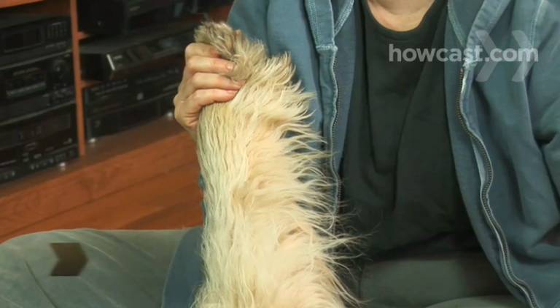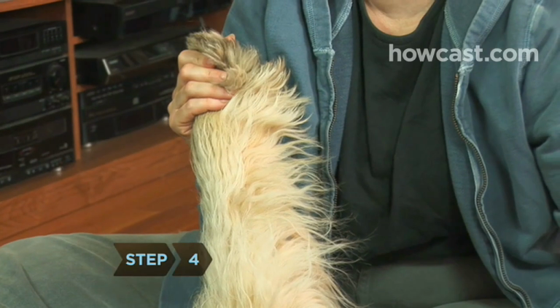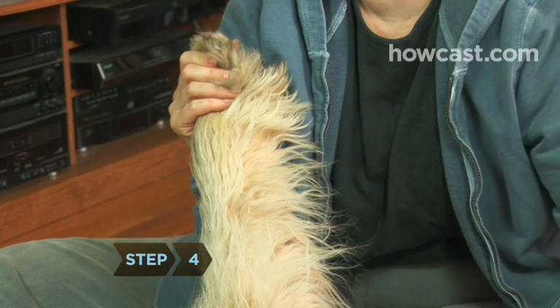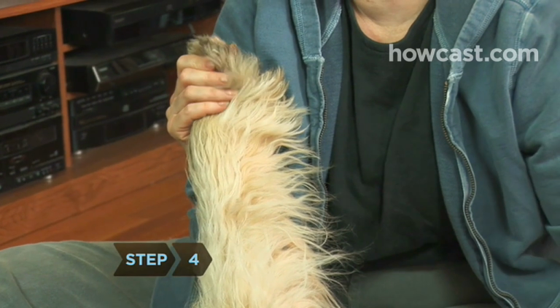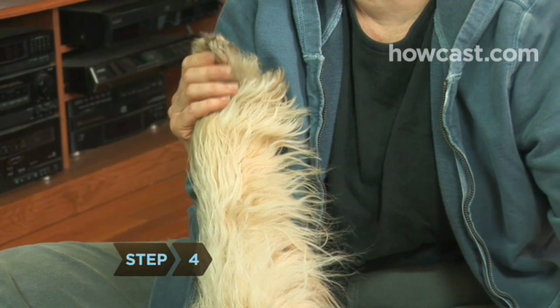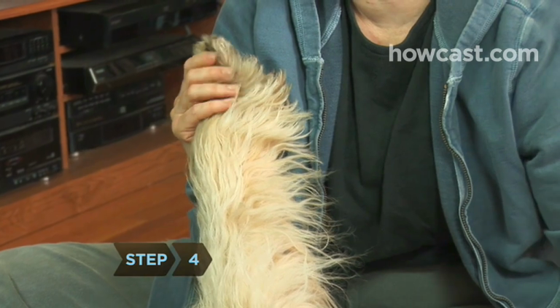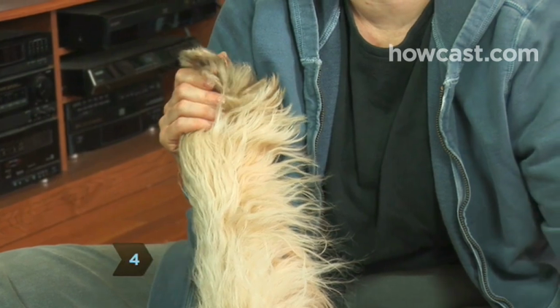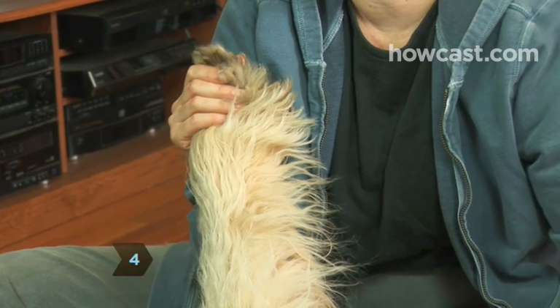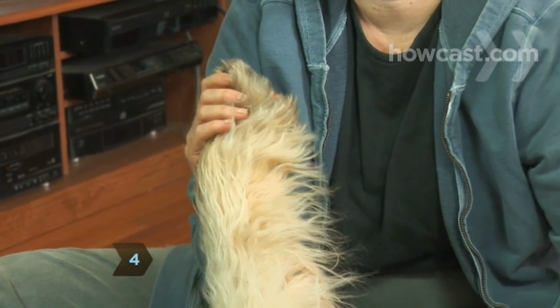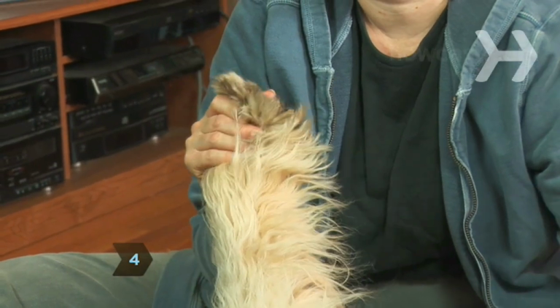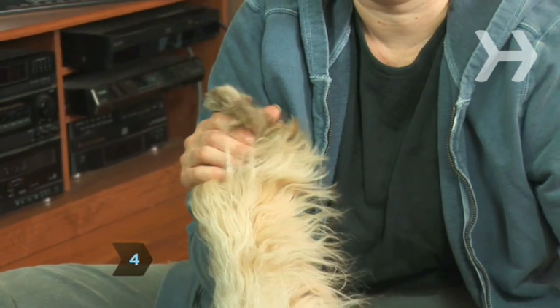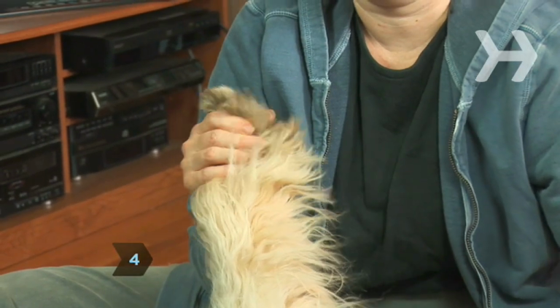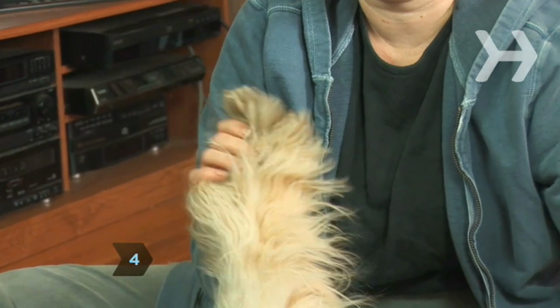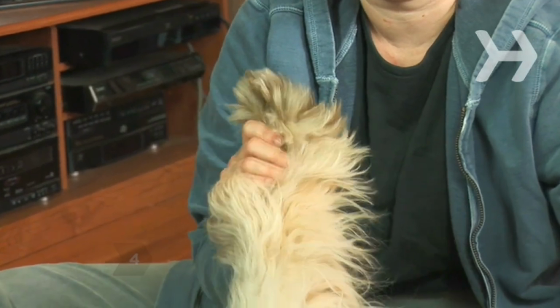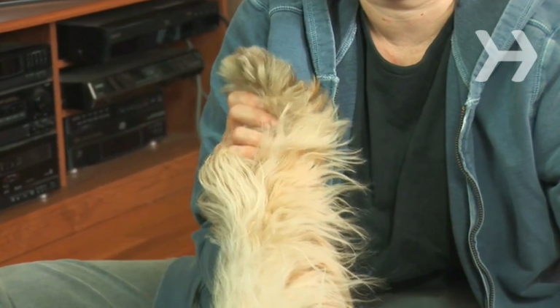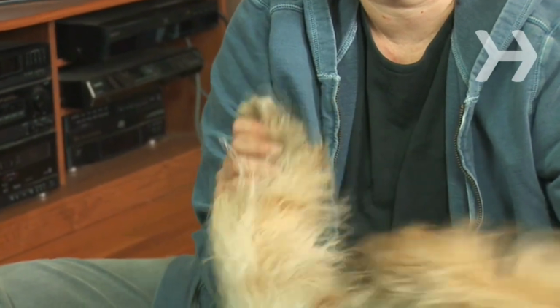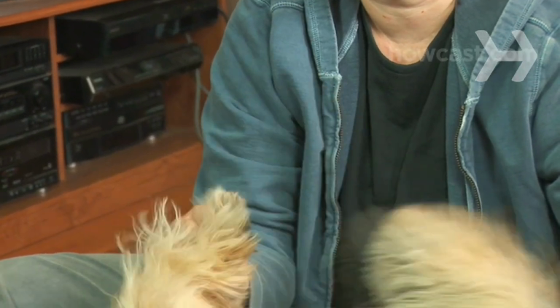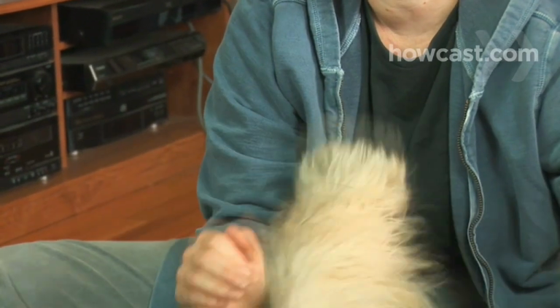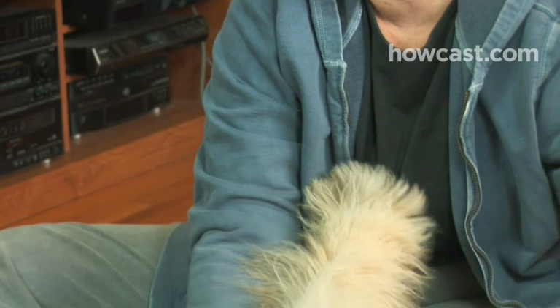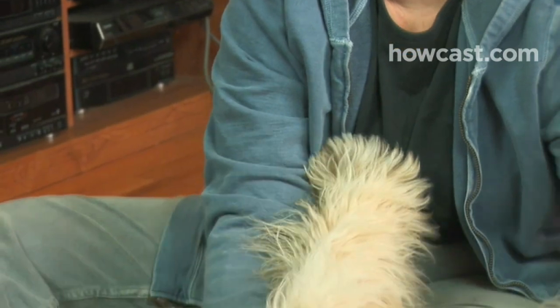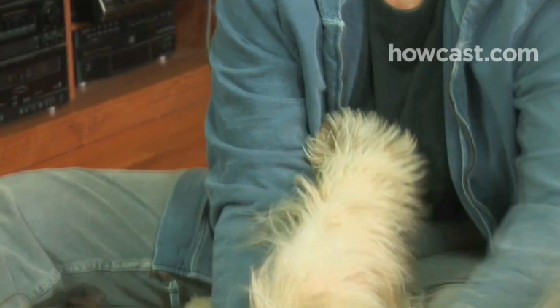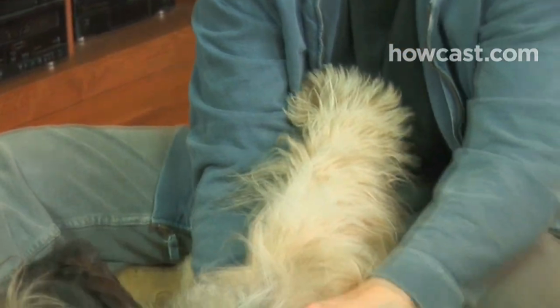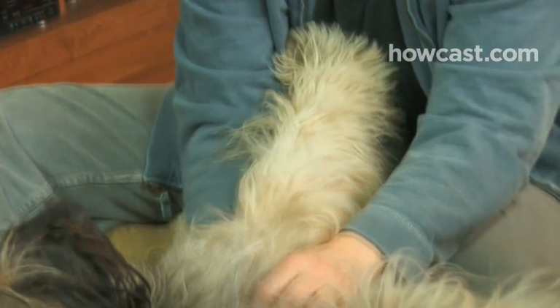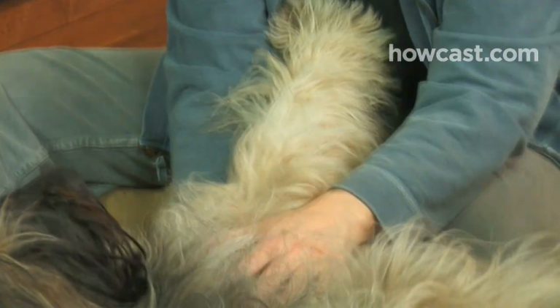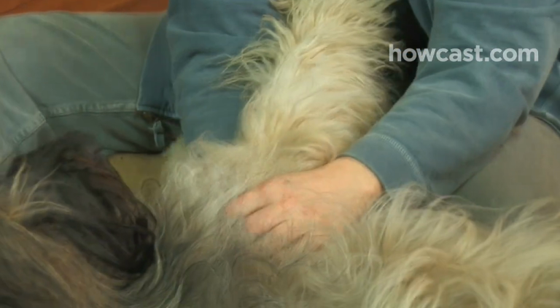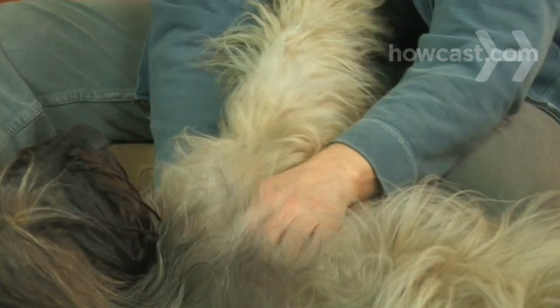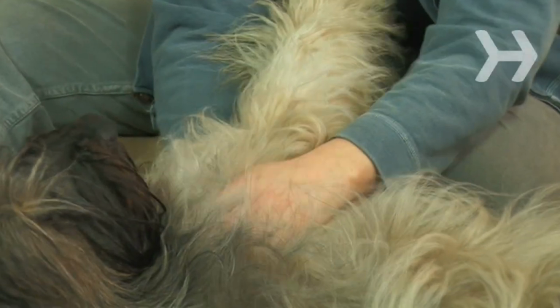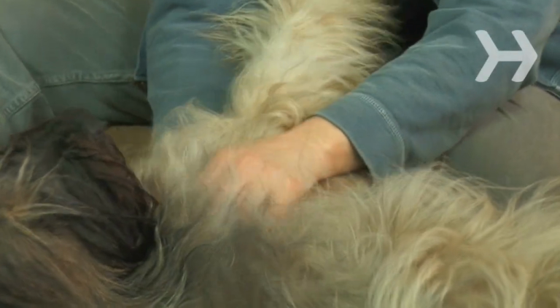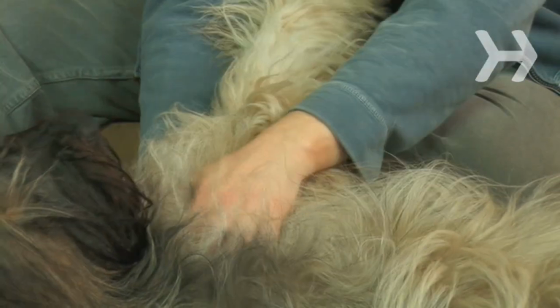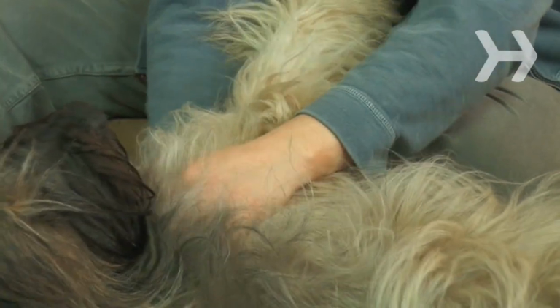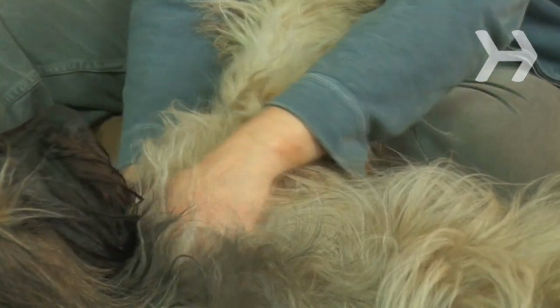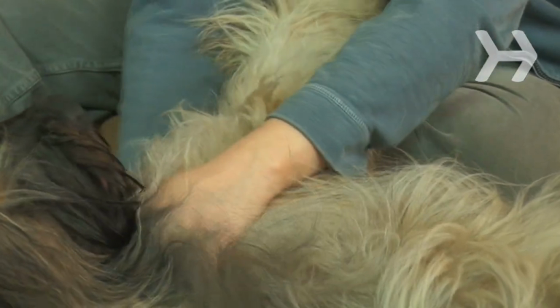Step 4. Apply light pressure with the thumb and index finger along each foot. If your dog is touchy about their paws or resists at any other area, move to another area or repeat especially enjoyable areas.